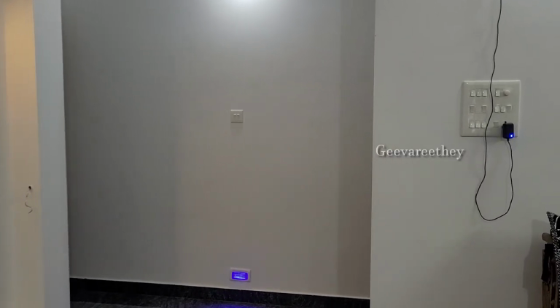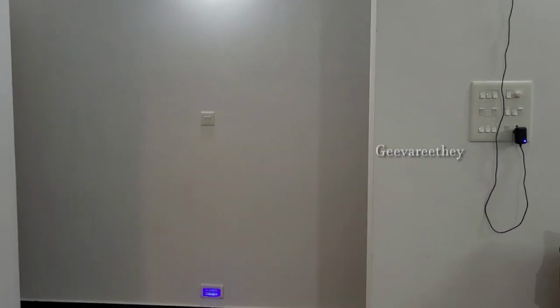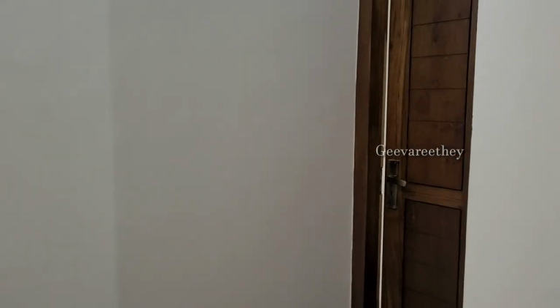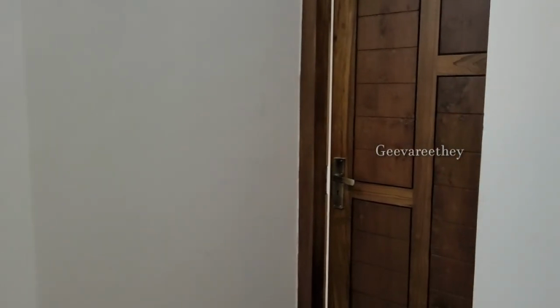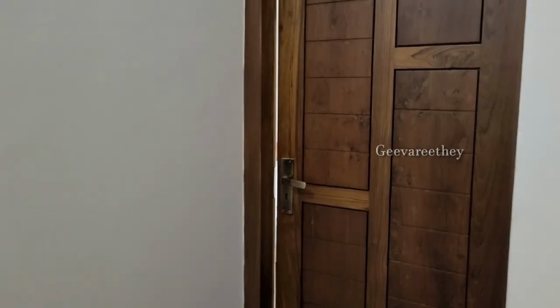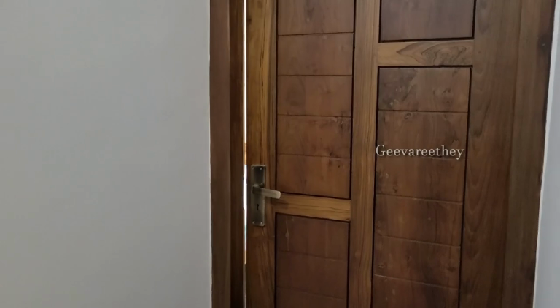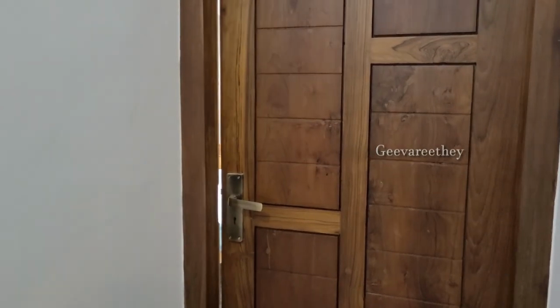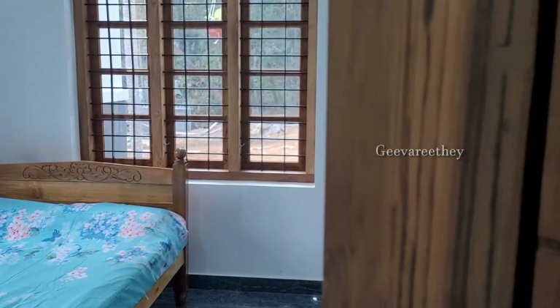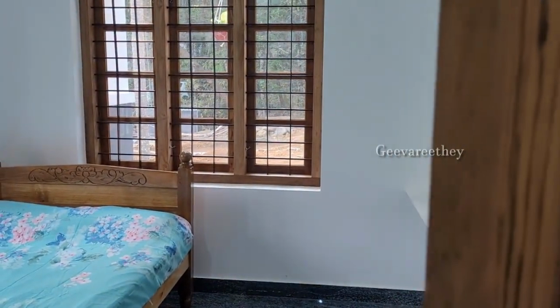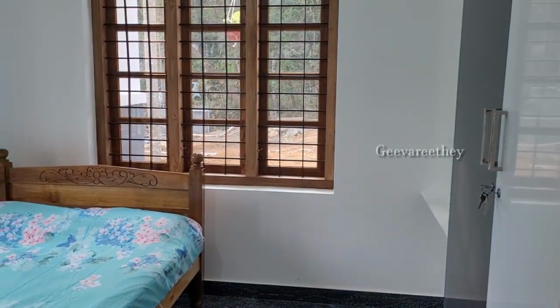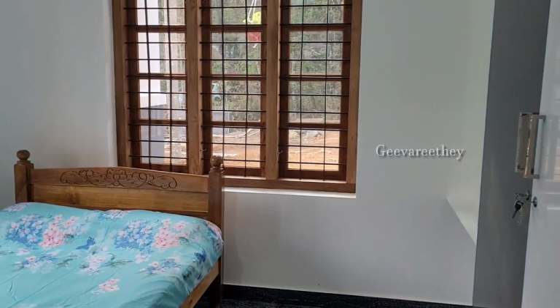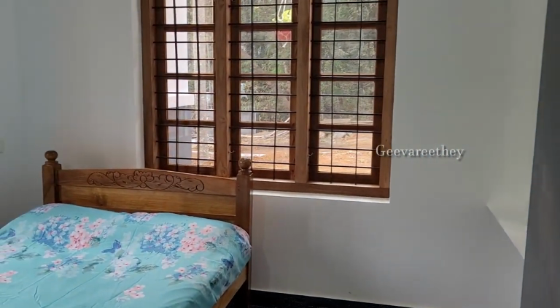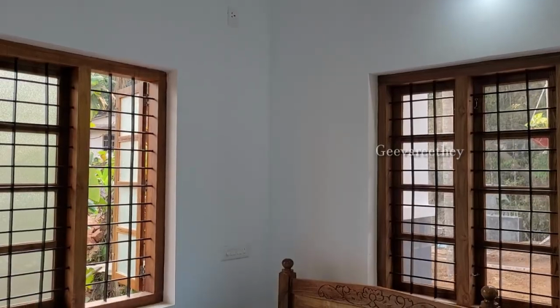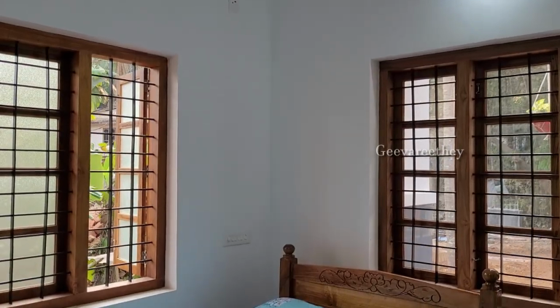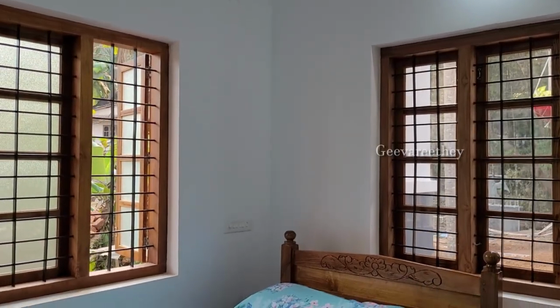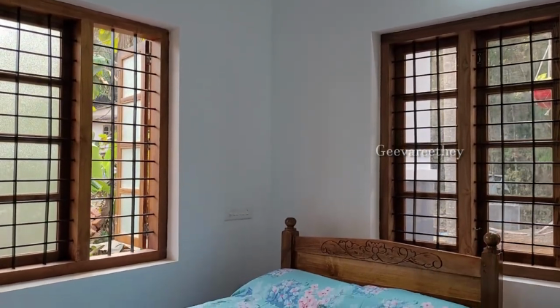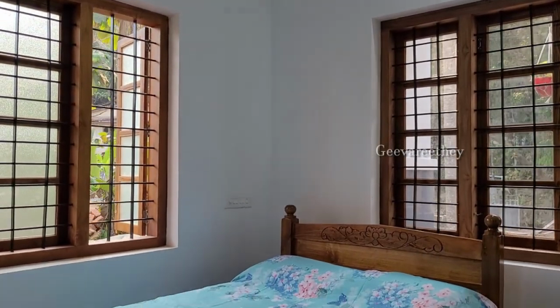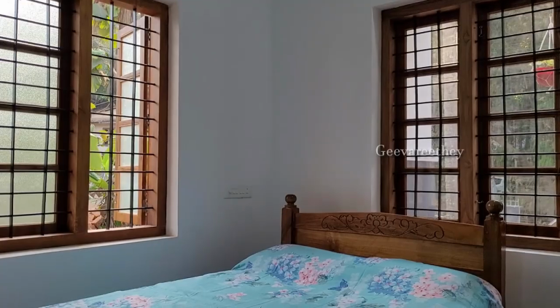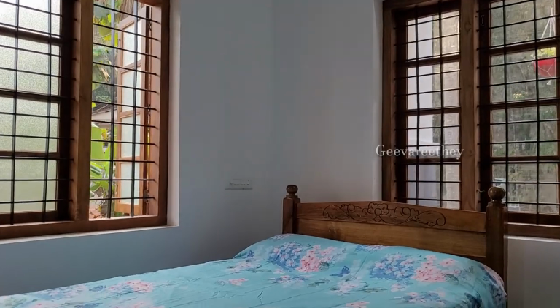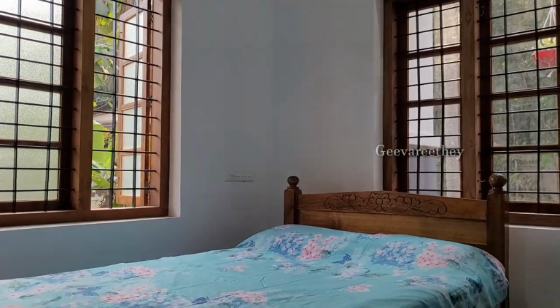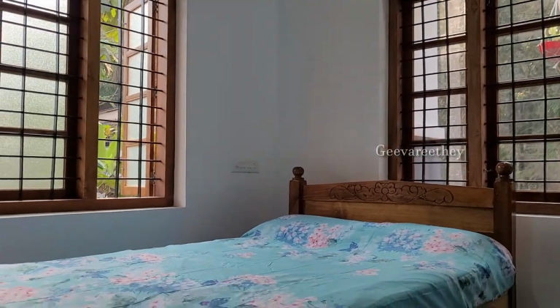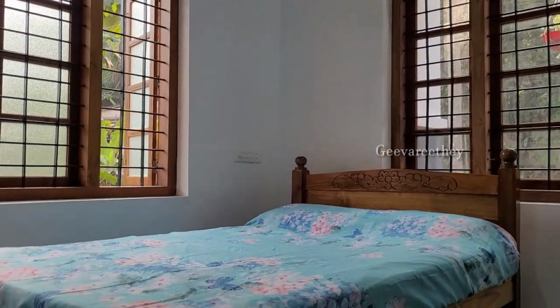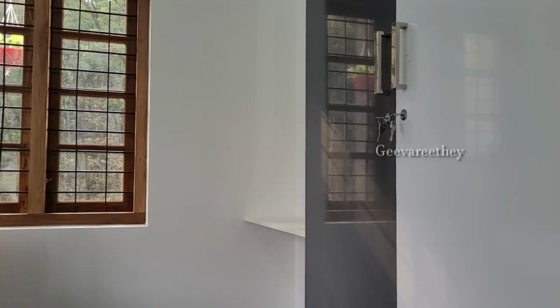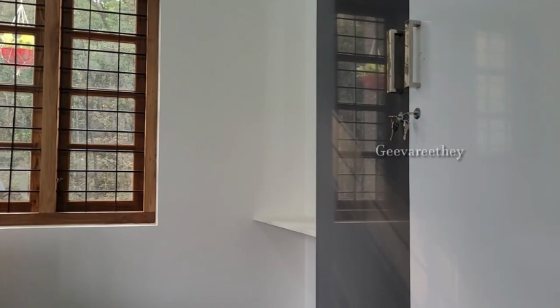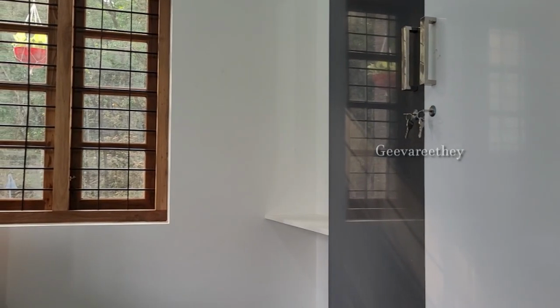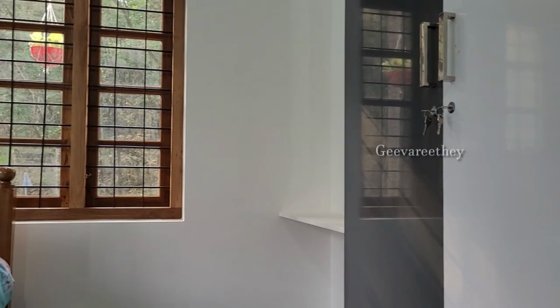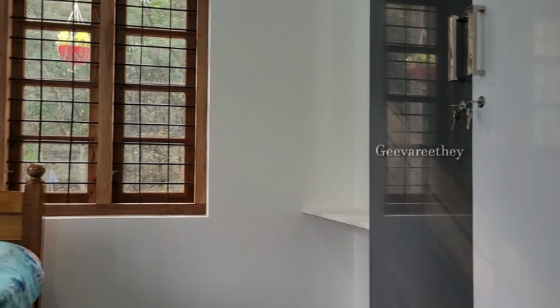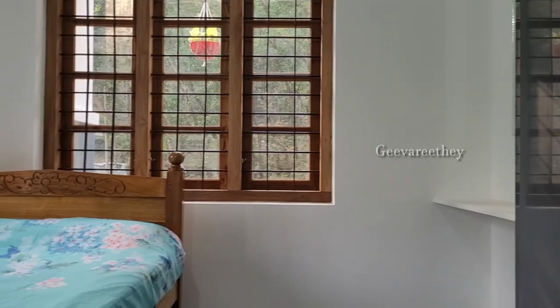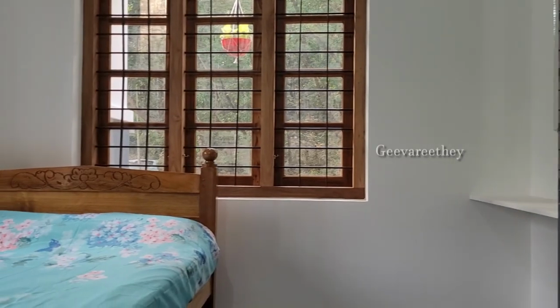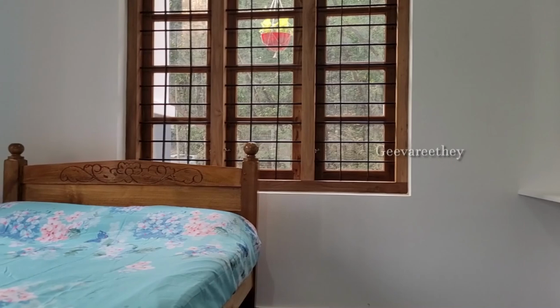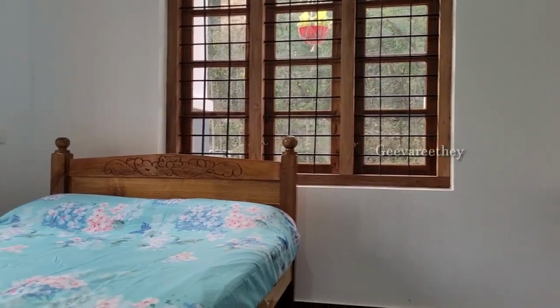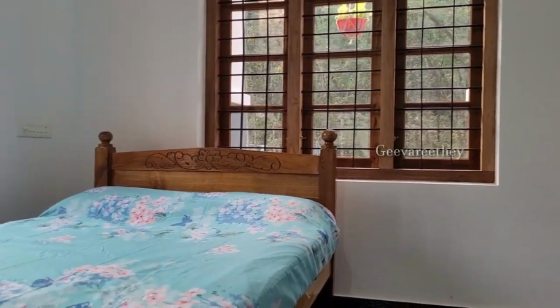Now let us check the second bedroom. This bedroom also has a single-cot bed and a two-door wardrobe. This bedroom also has an attached bathroom.